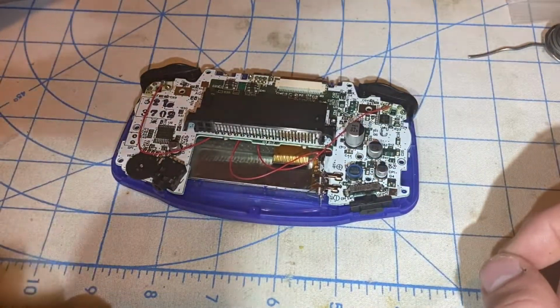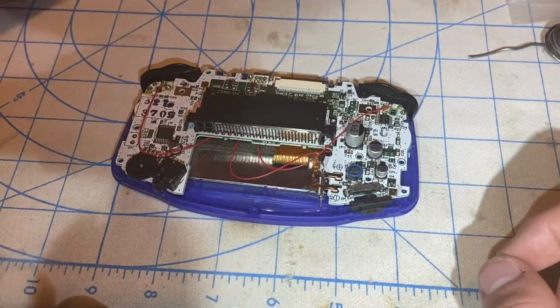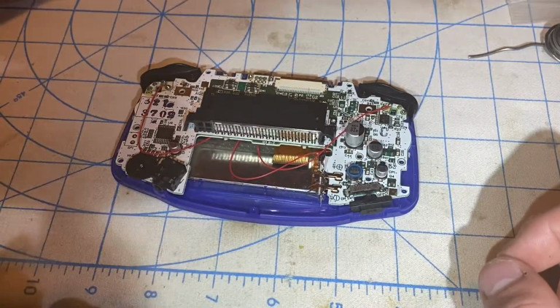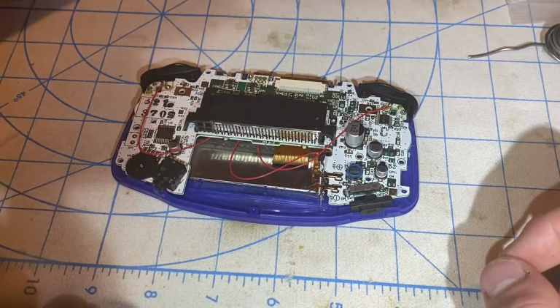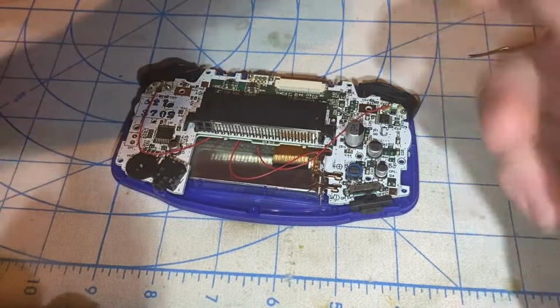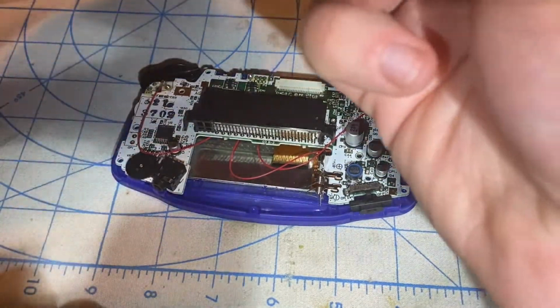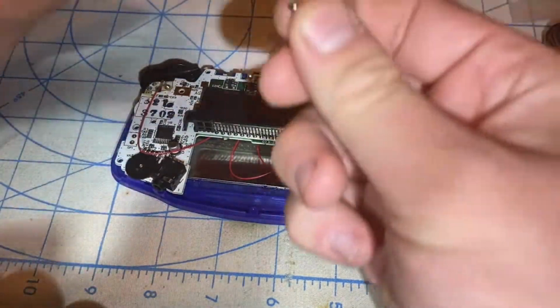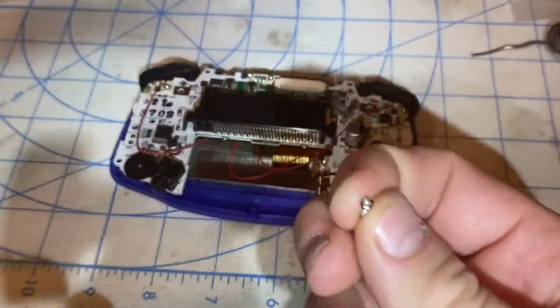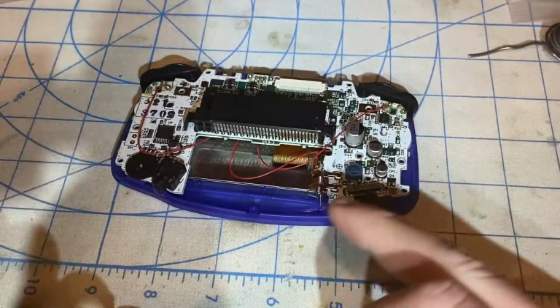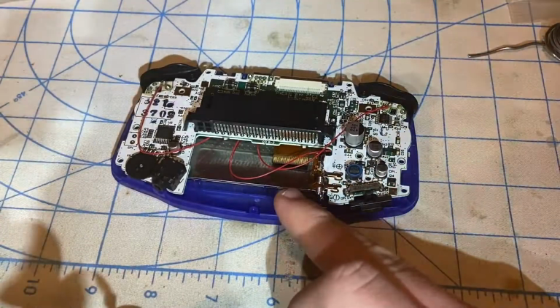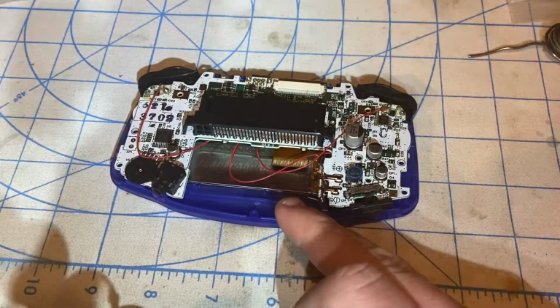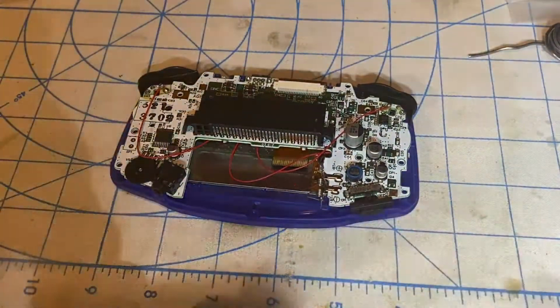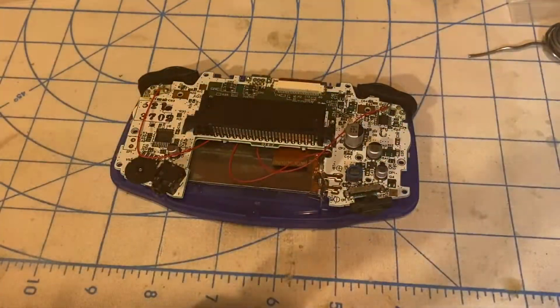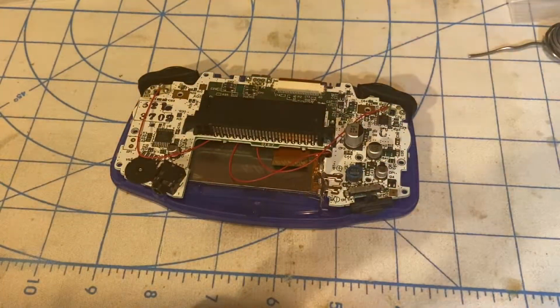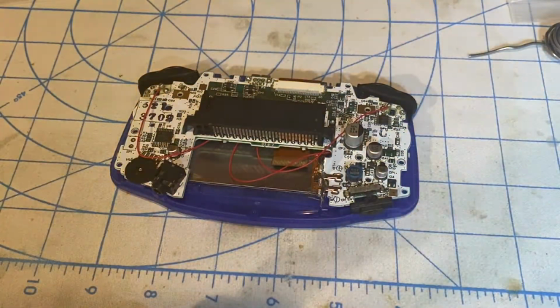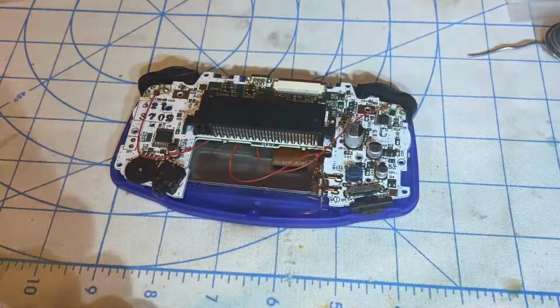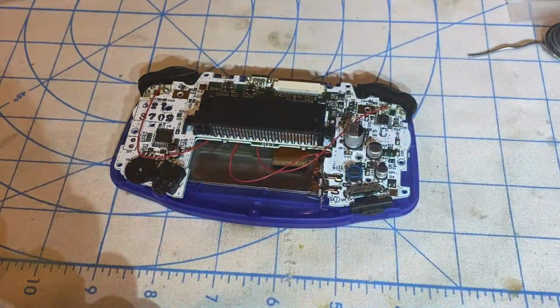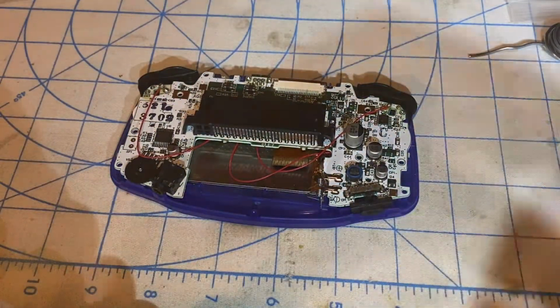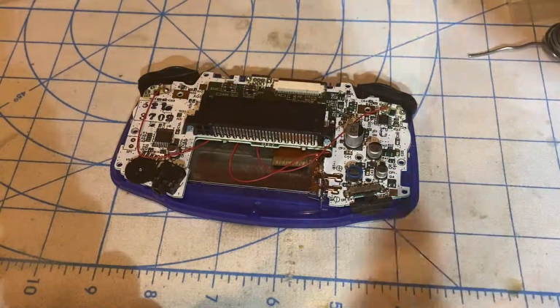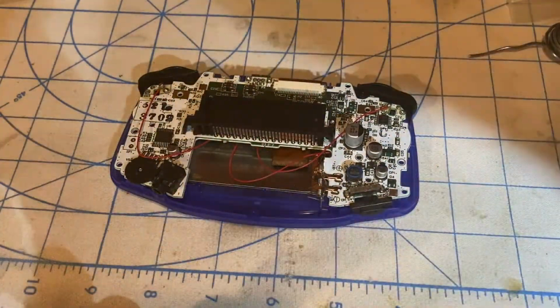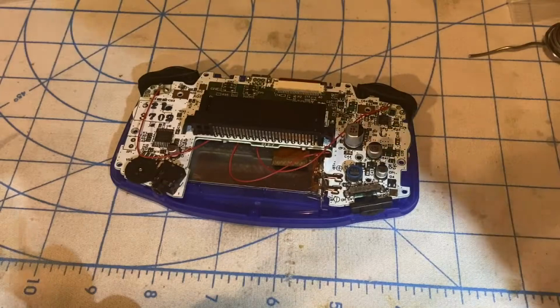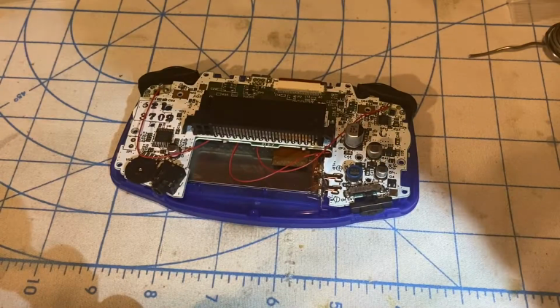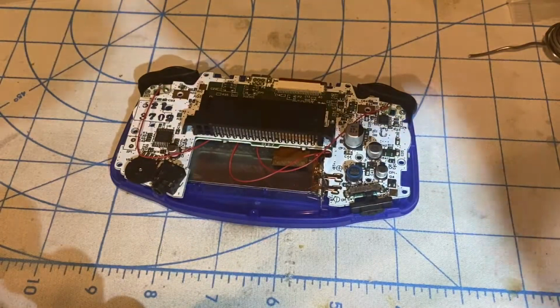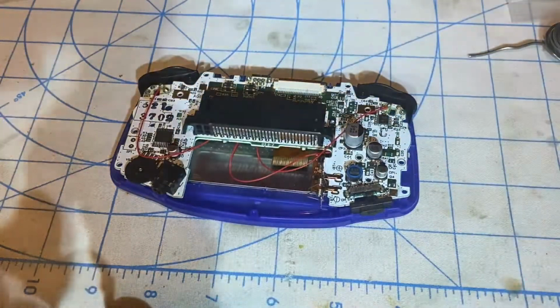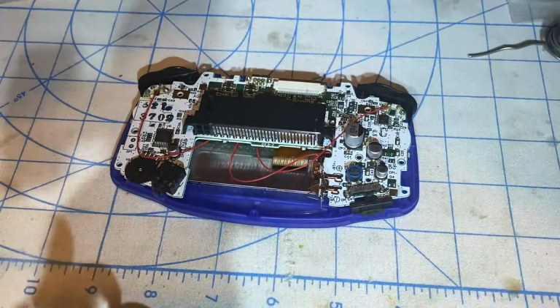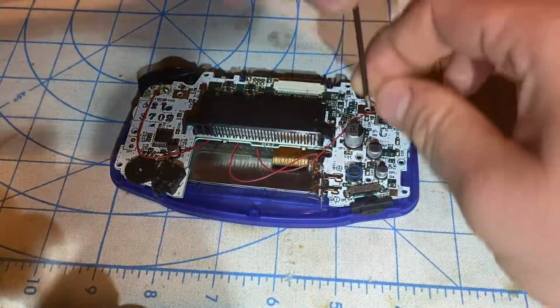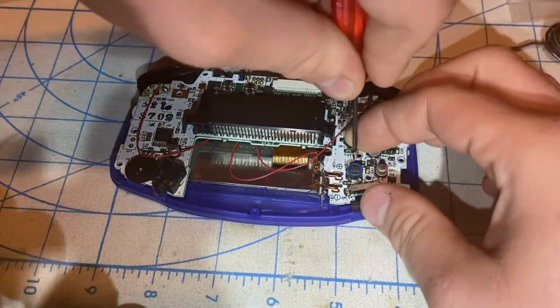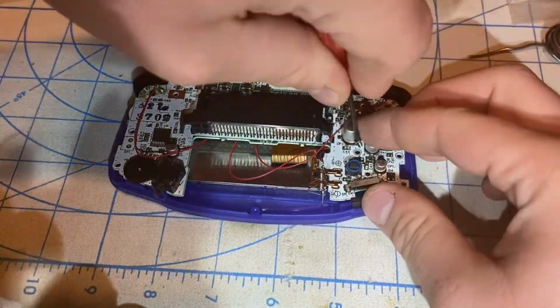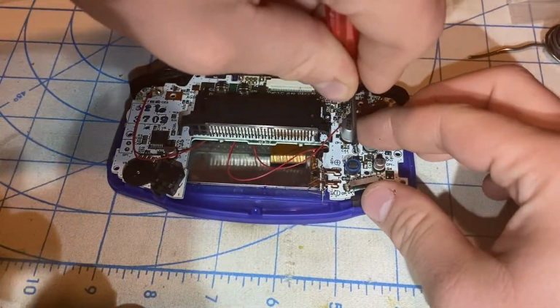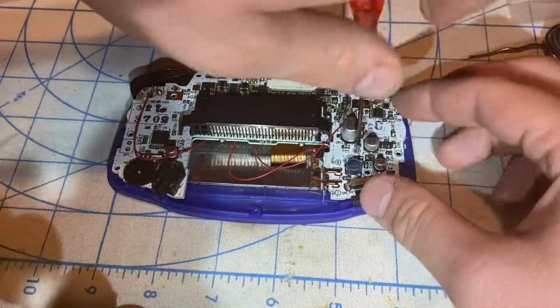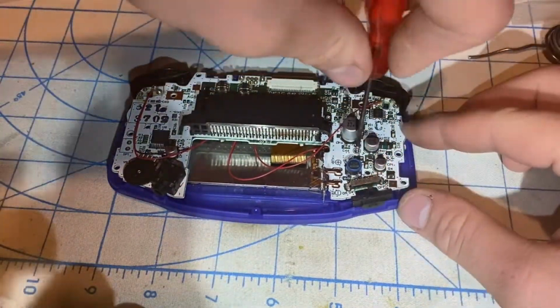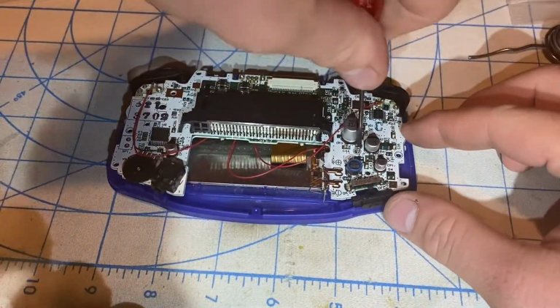The screws I'm going to use are from this no-cut Game Boy Advance shell. This is a Phillips screwdriver and I'm placing the Phillips screw into this hole right here.